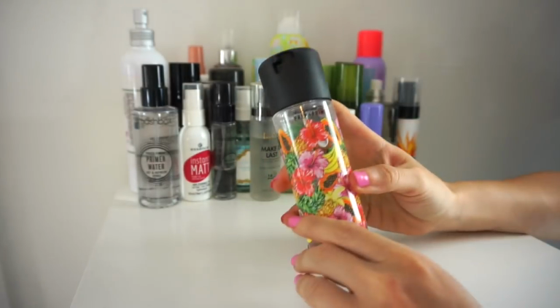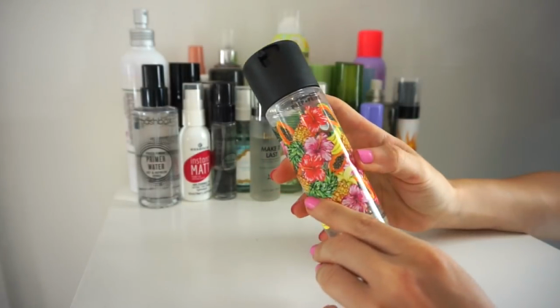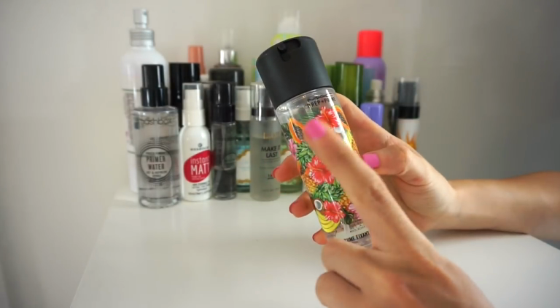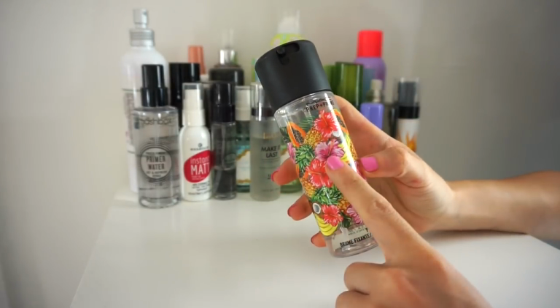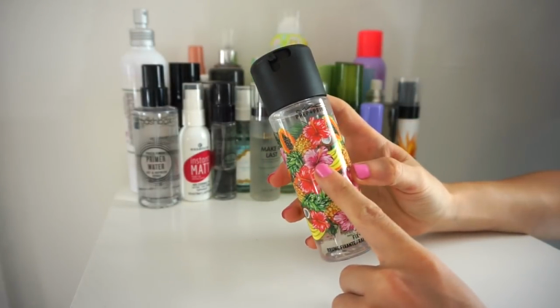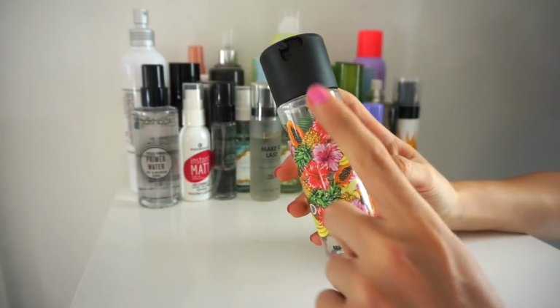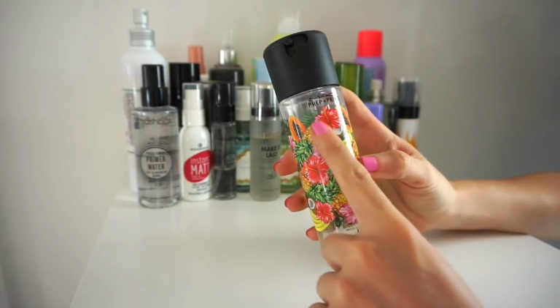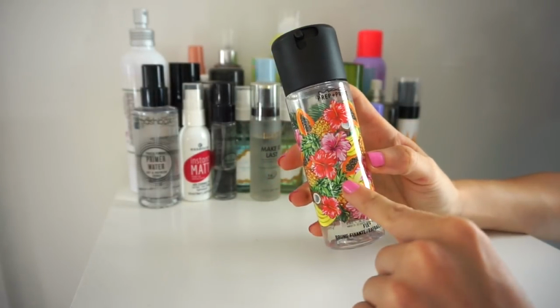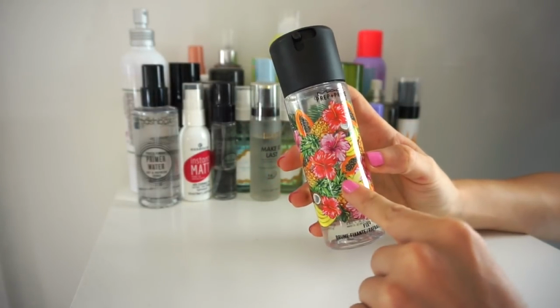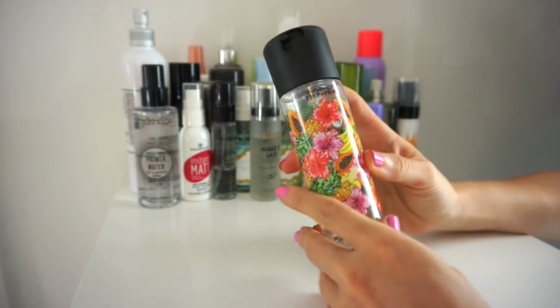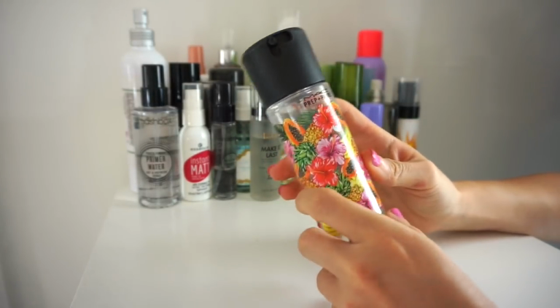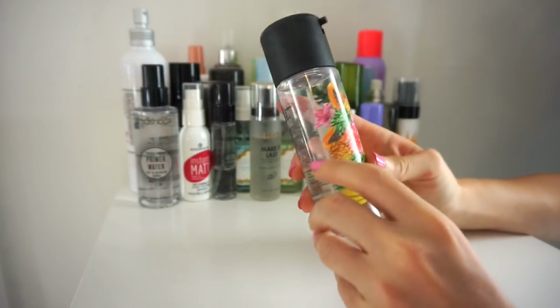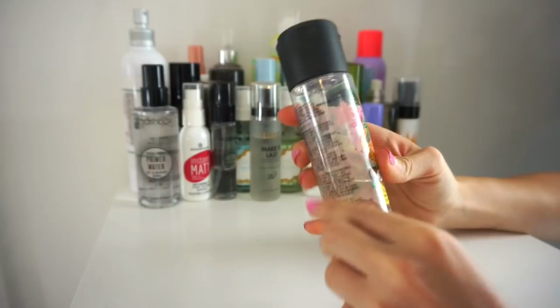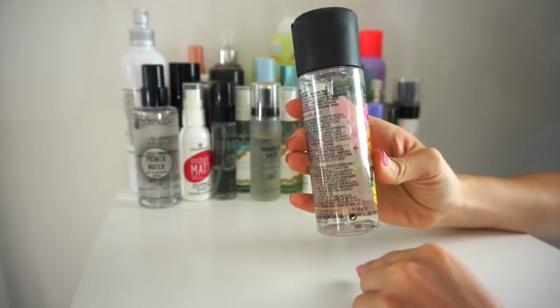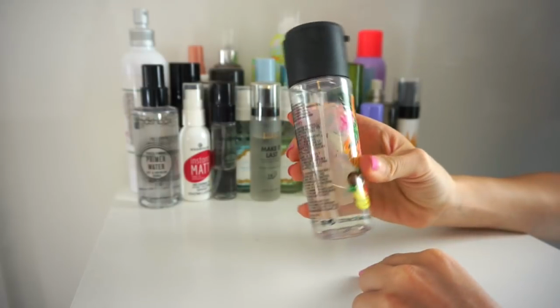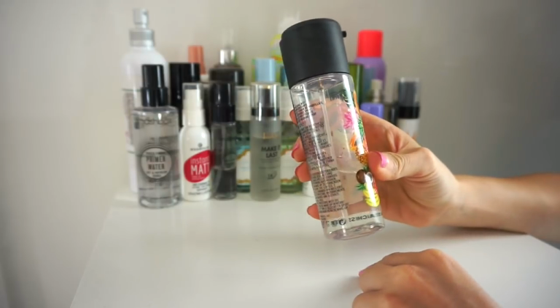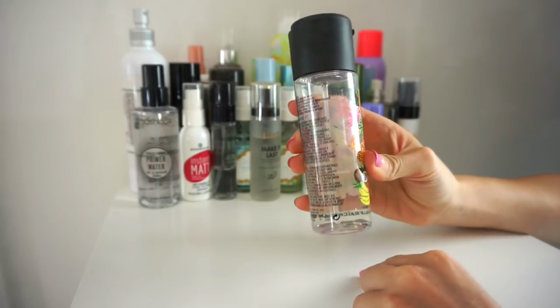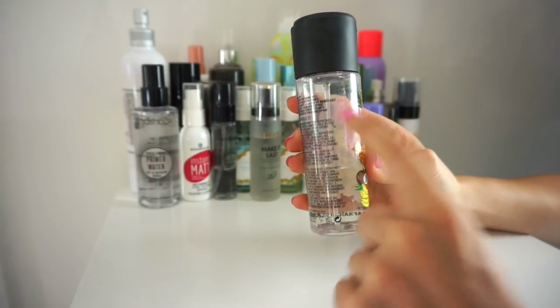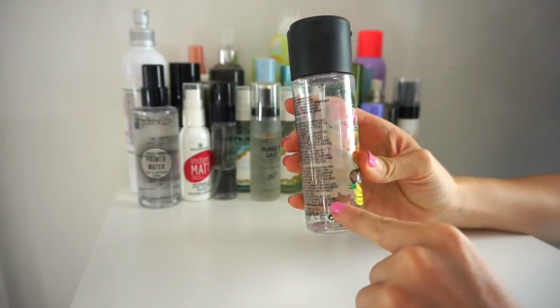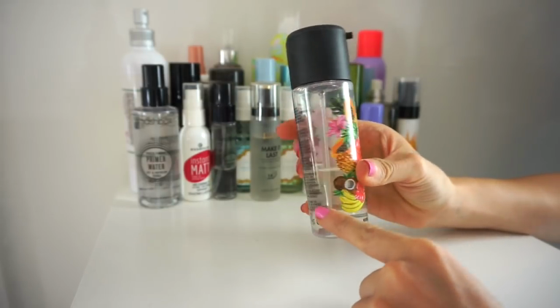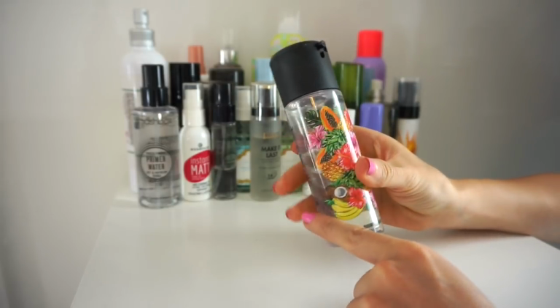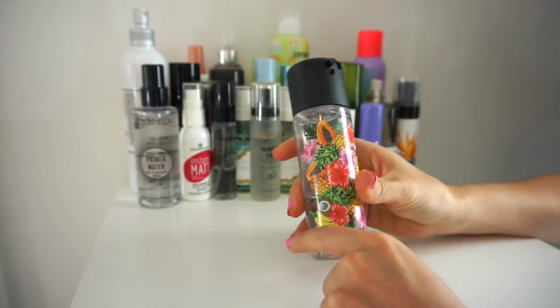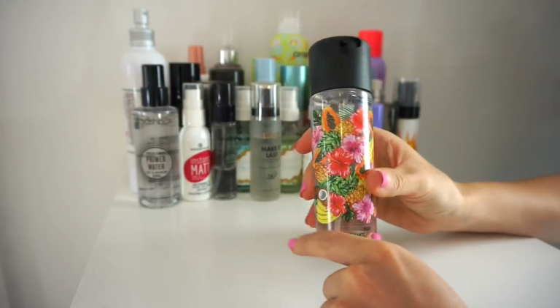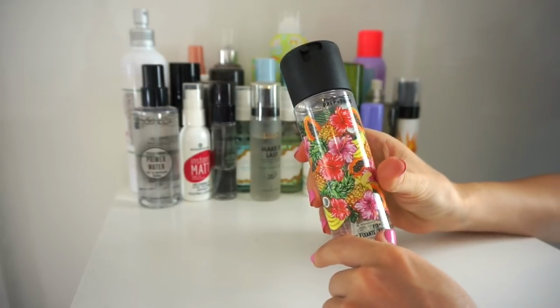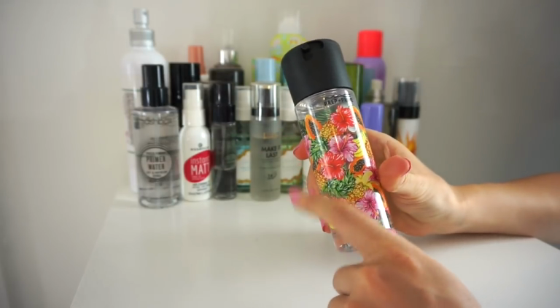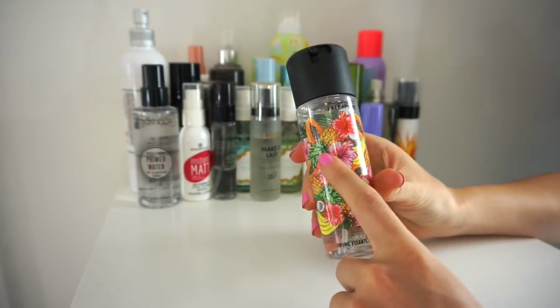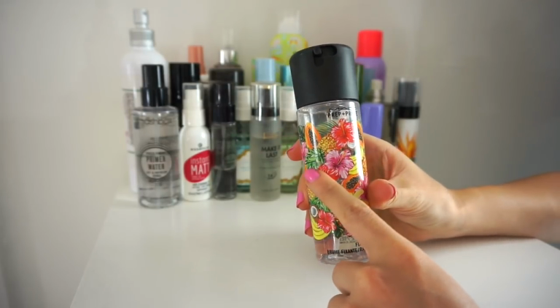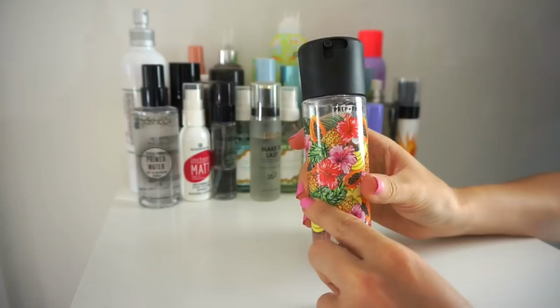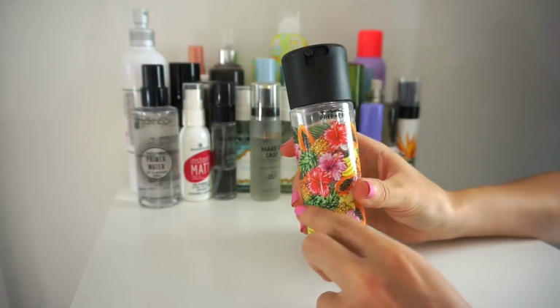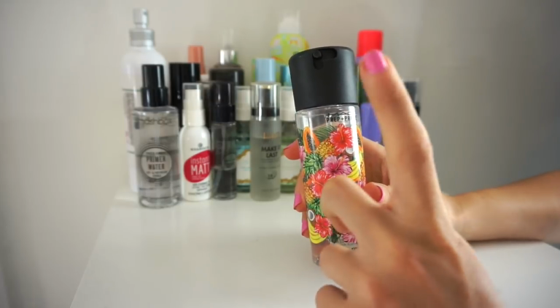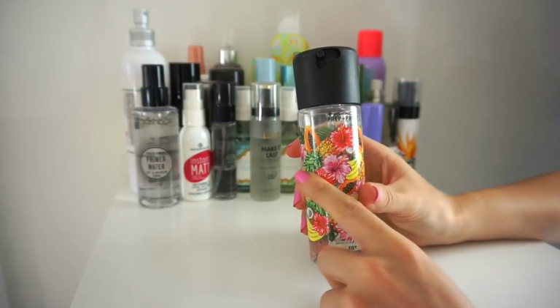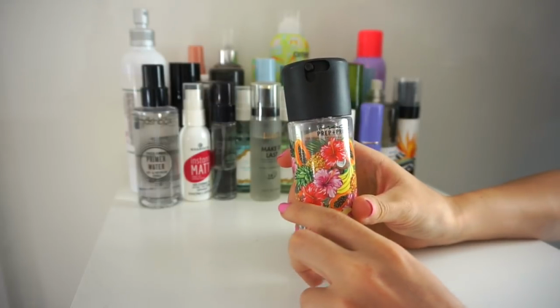Next I have the MAC Fix Plus, just in the limited edition packaging, but it's the basic Fix Plus setting spray. I'm almost out of this and I would probably repurchase it. I think it's amazing on clients and on myself, so I'm going to keep that.